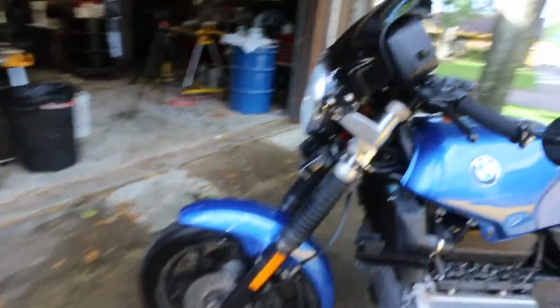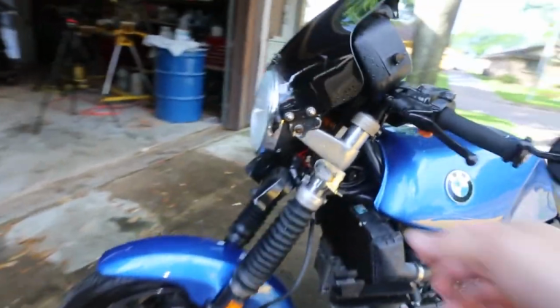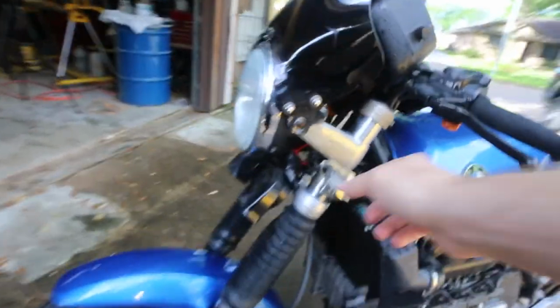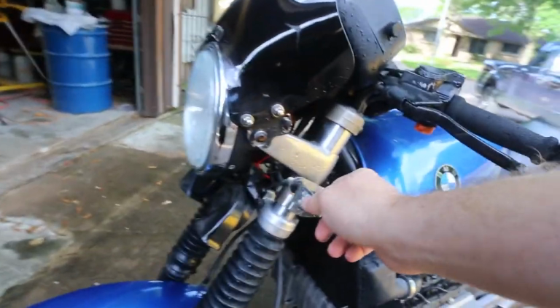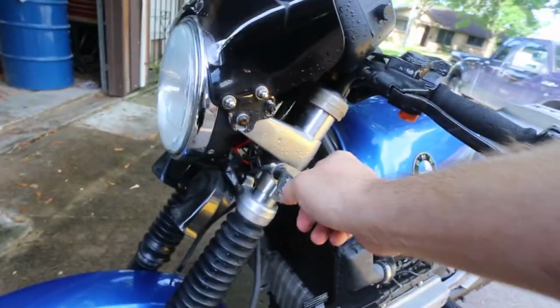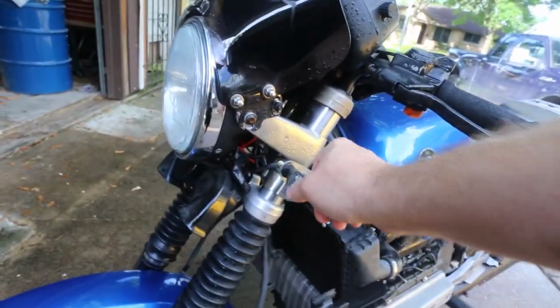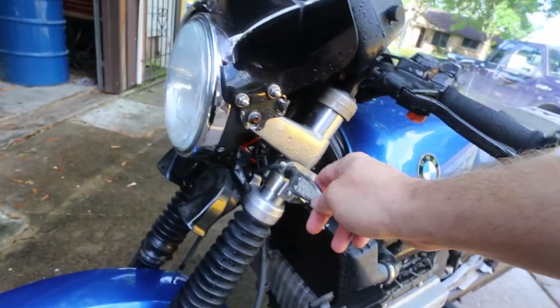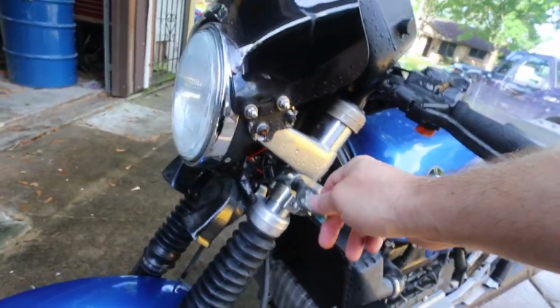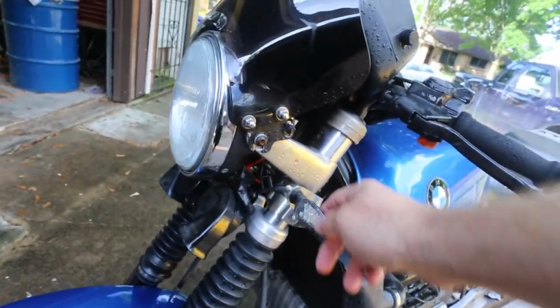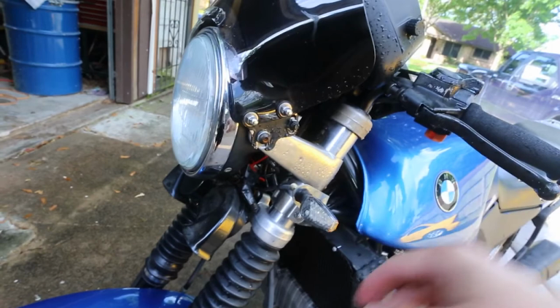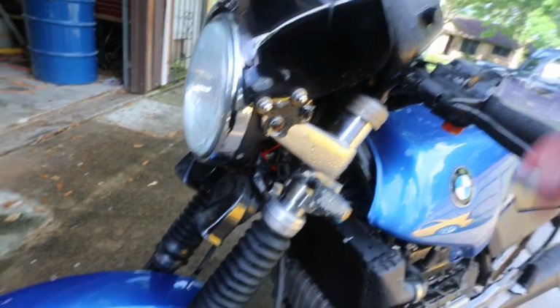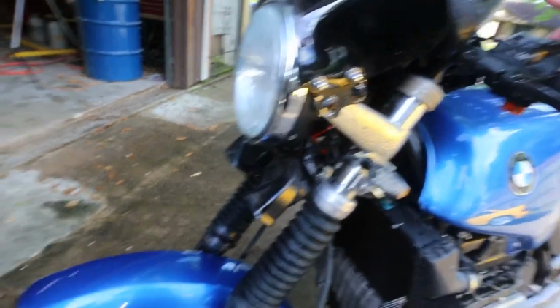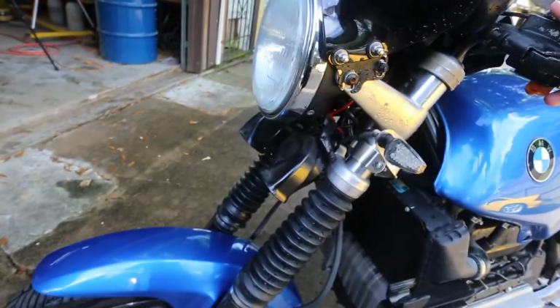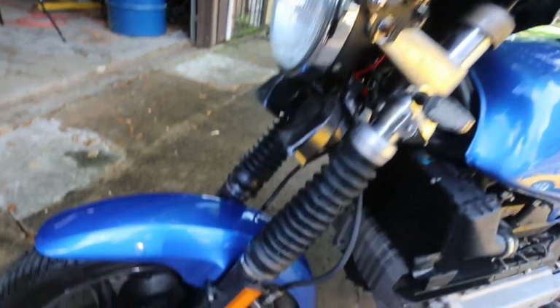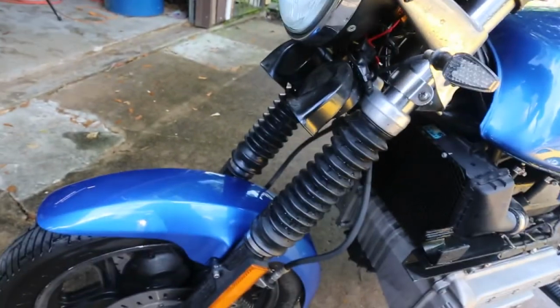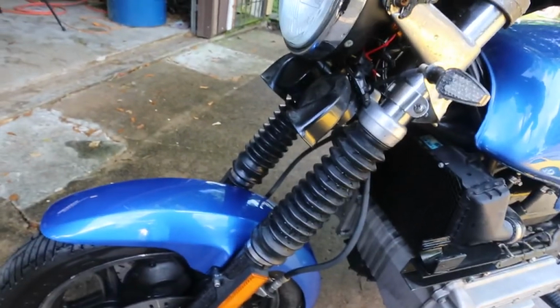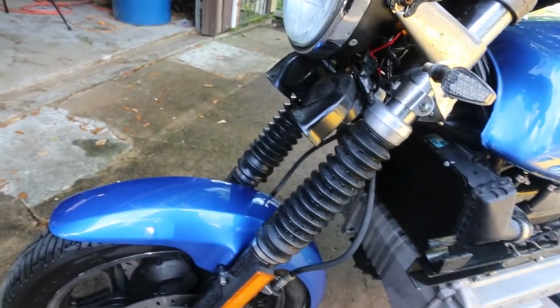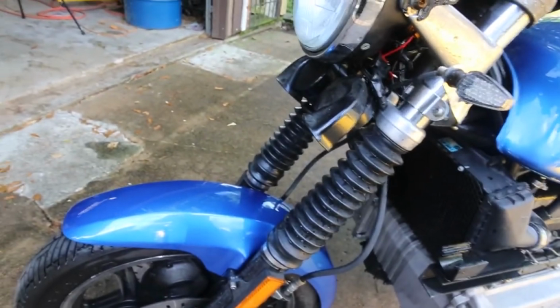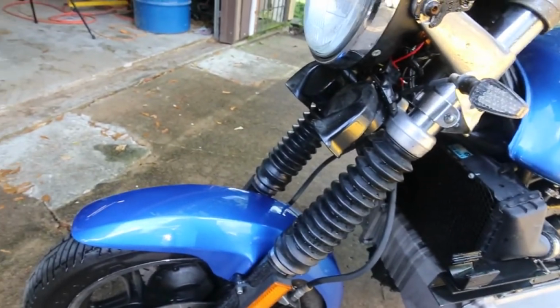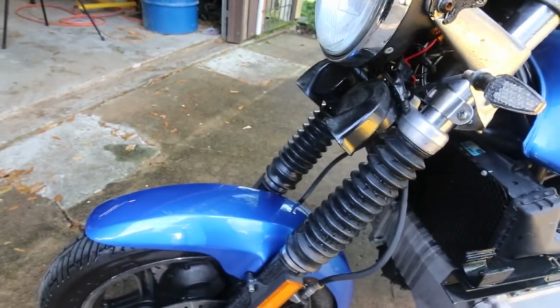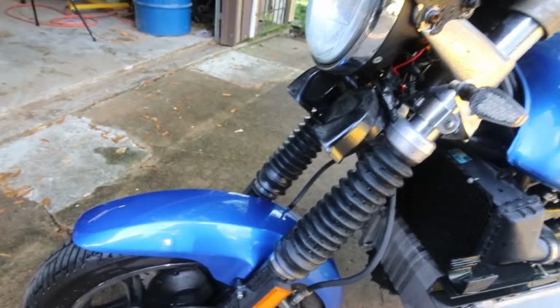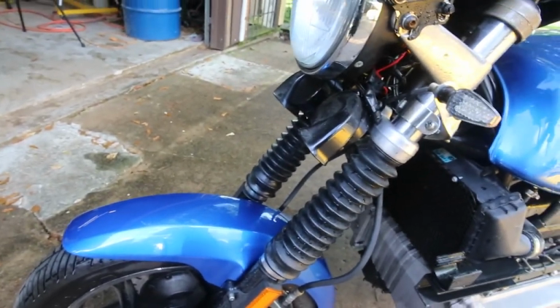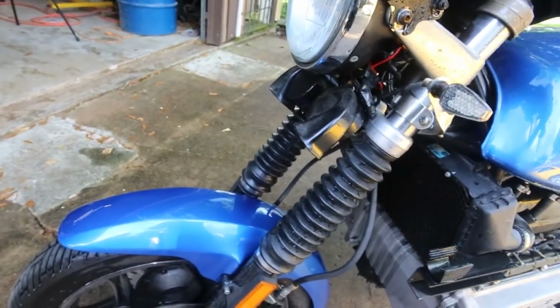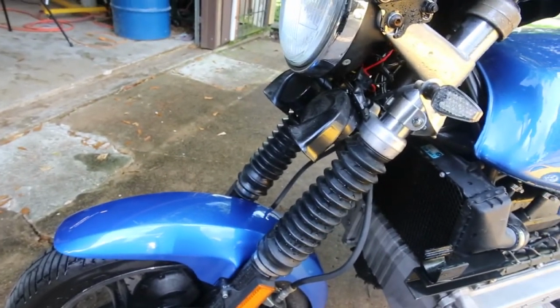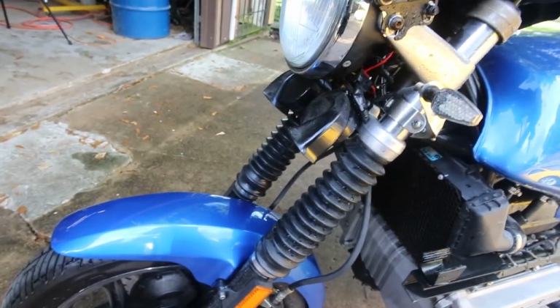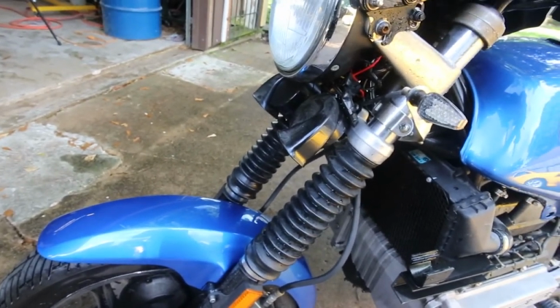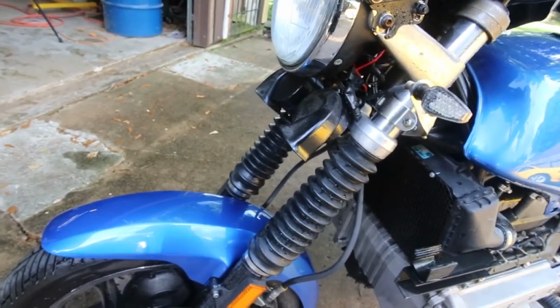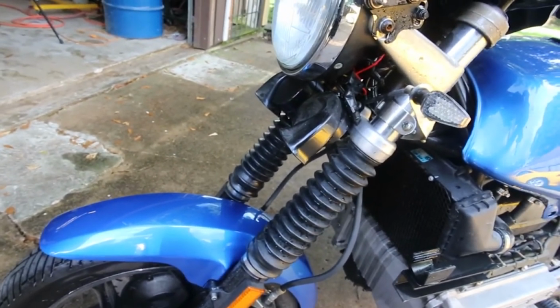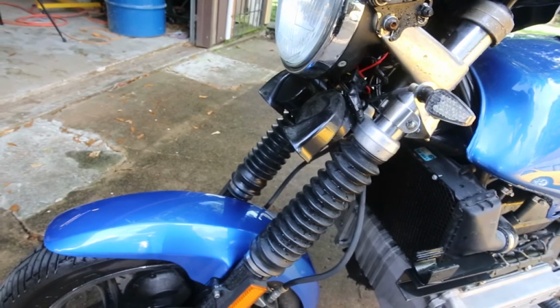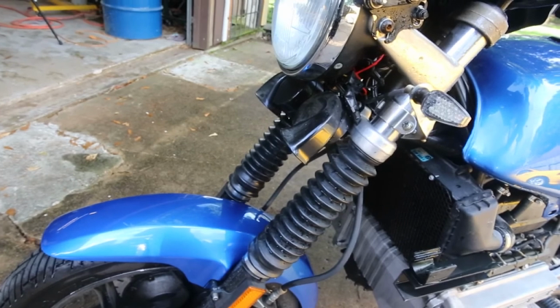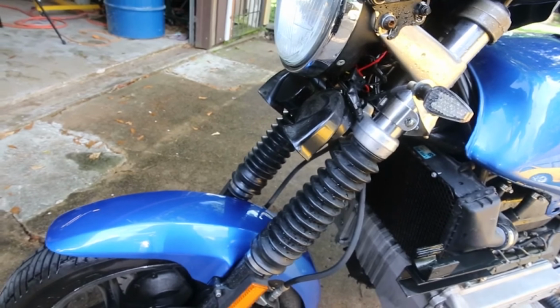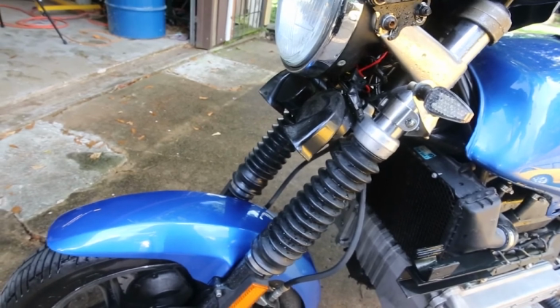I did retrofit the bike to LED indicators and also retrofitted the horn with something that's much louder.